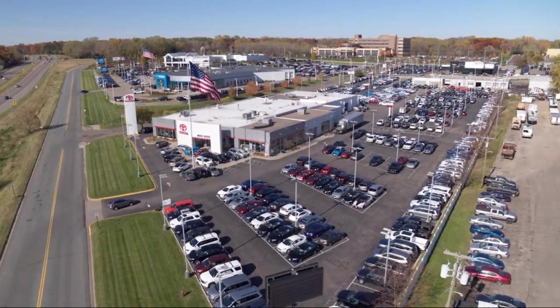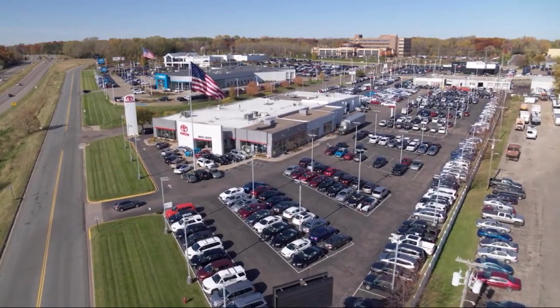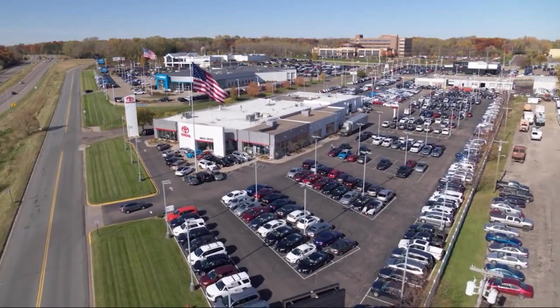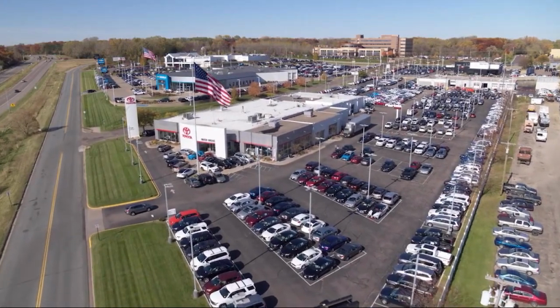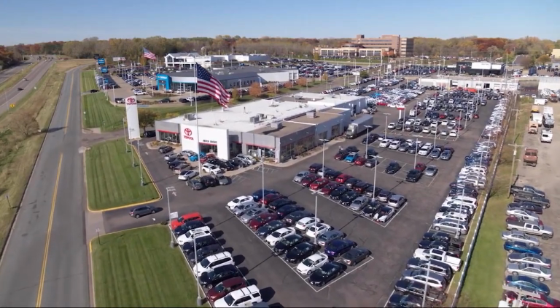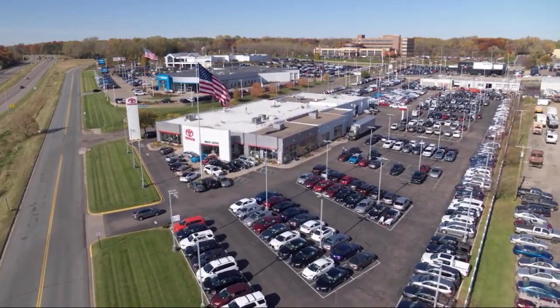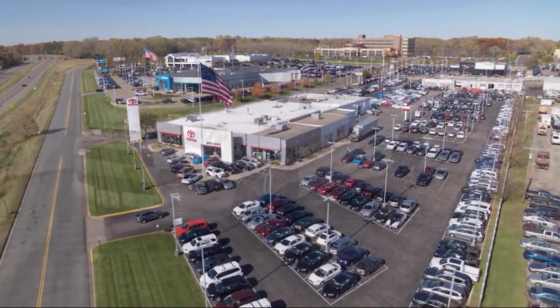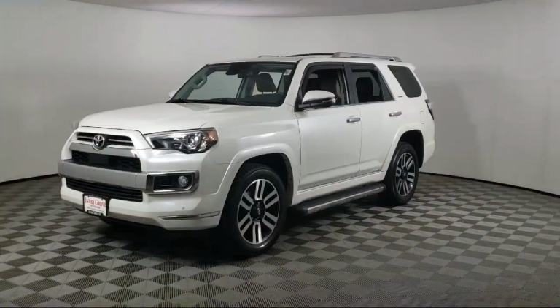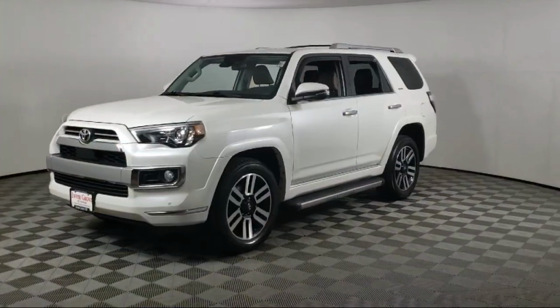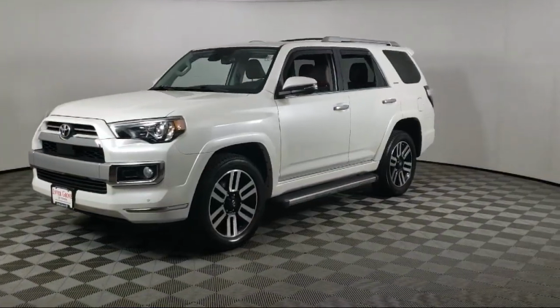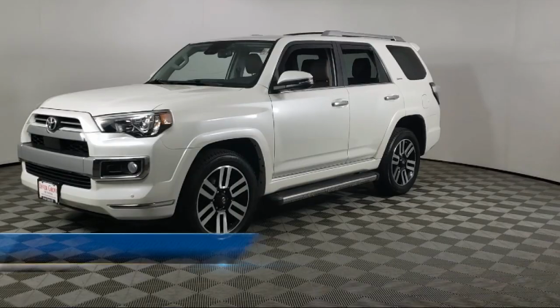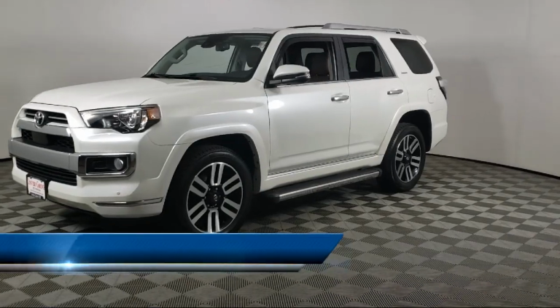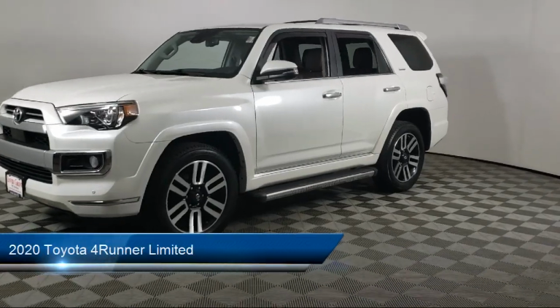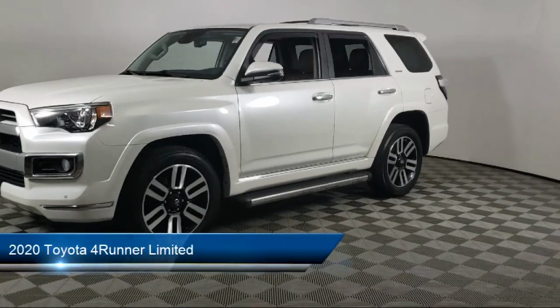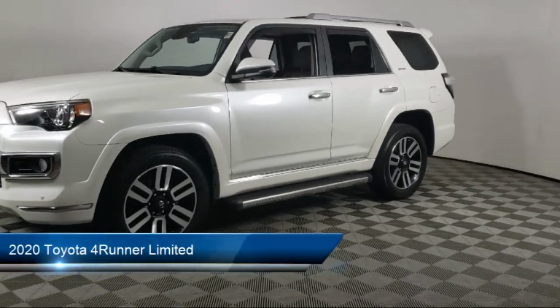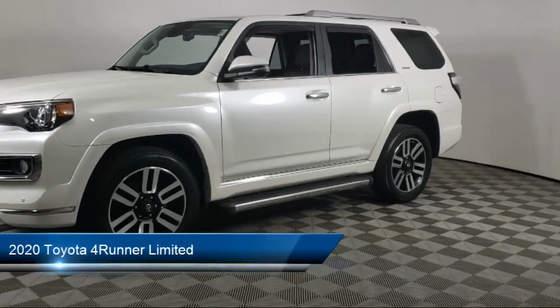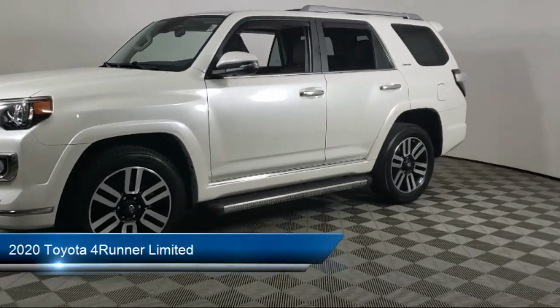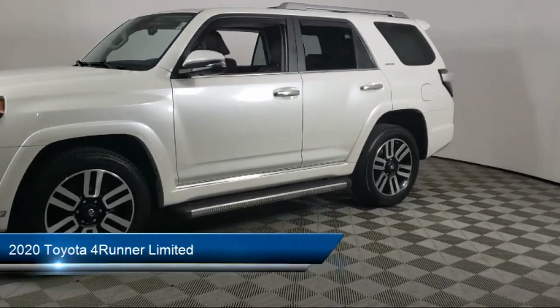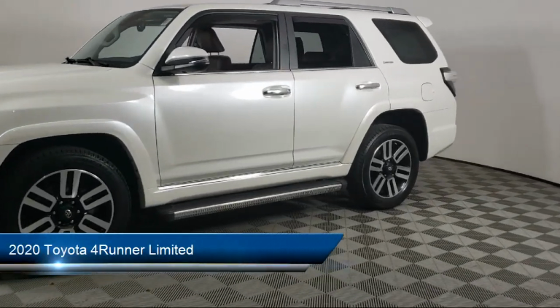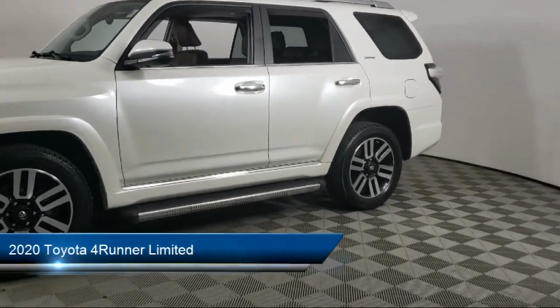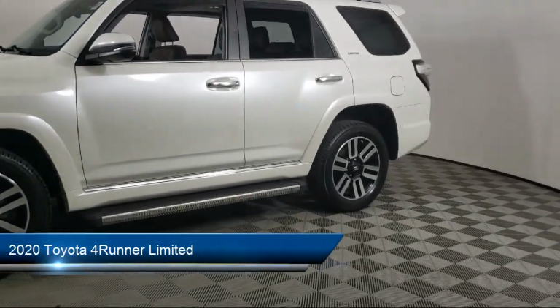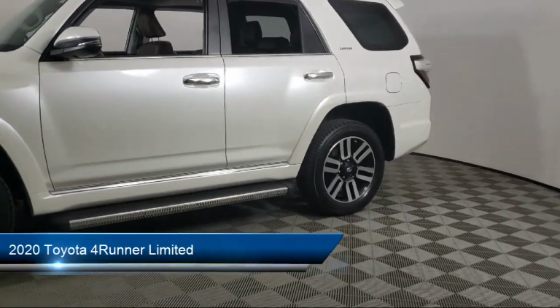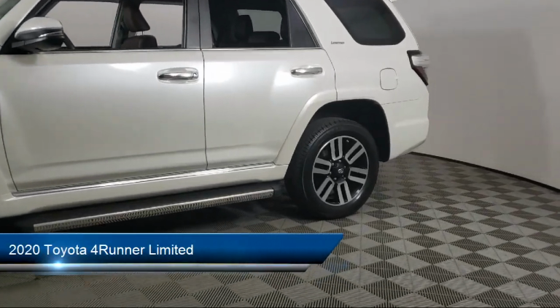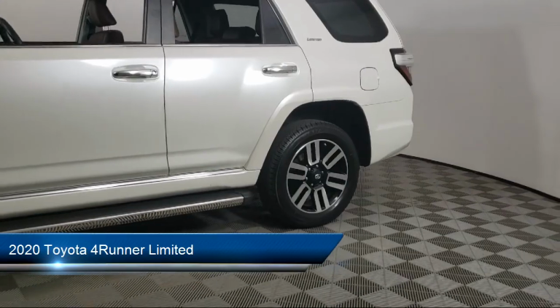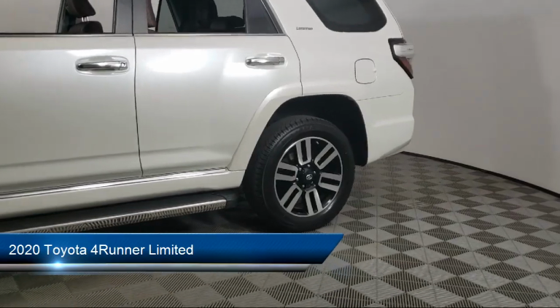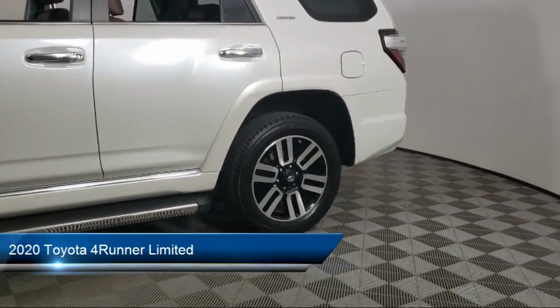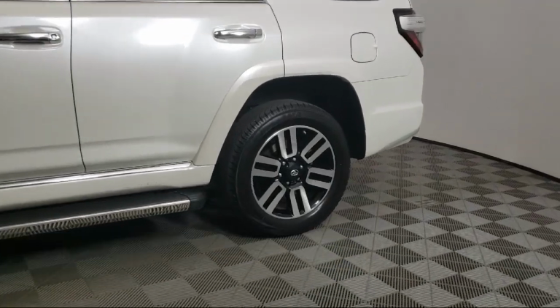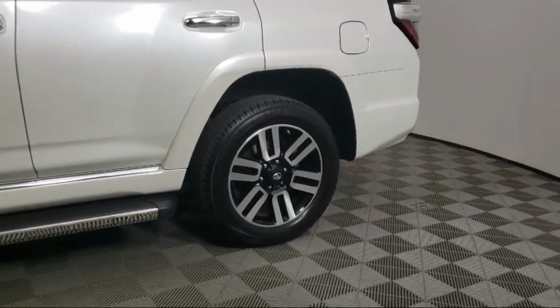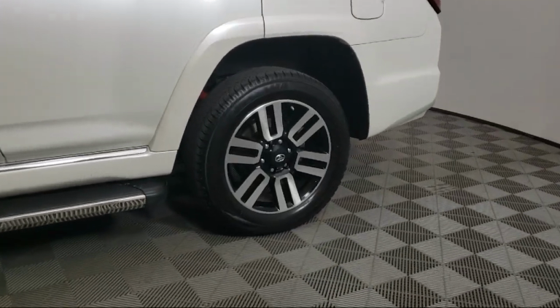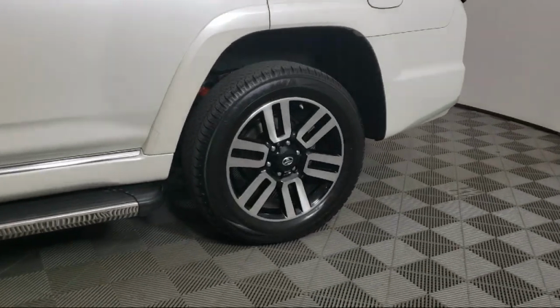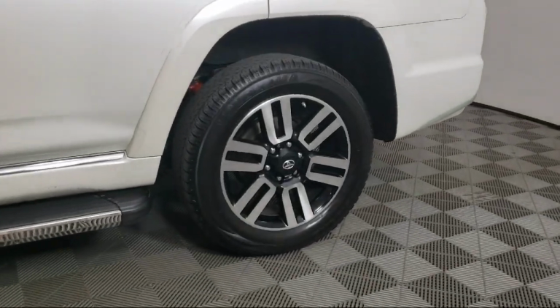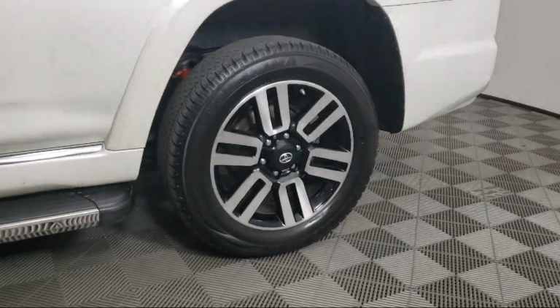Invergrove Toyota welcomes your interest in one of our great vehicles that comes equipped with navigation, tow hooks, leather seating, keyless entry, rear spoiler, tow package, and air conditioning.